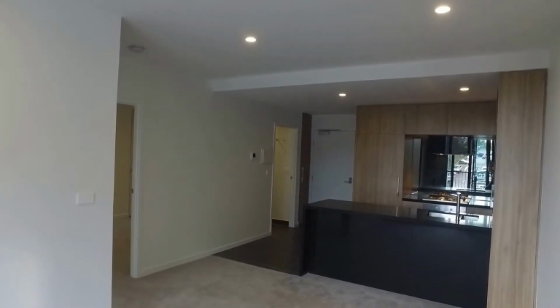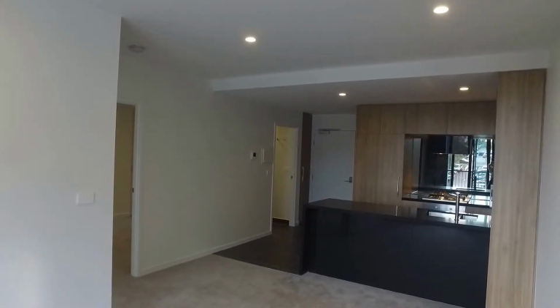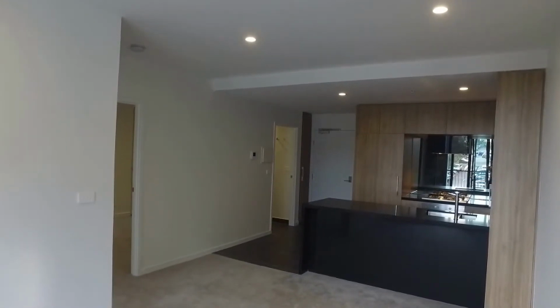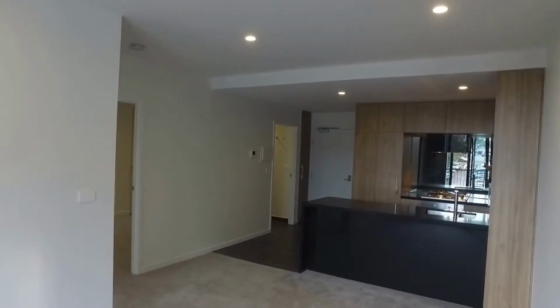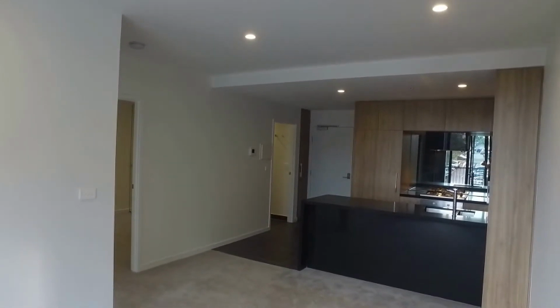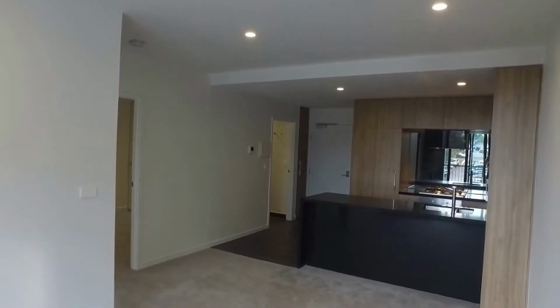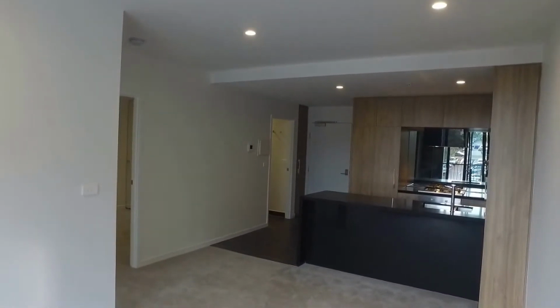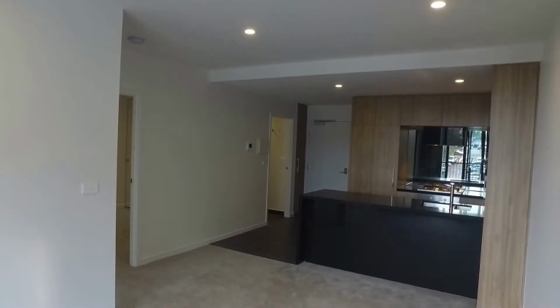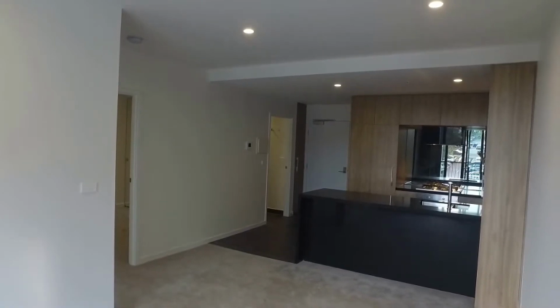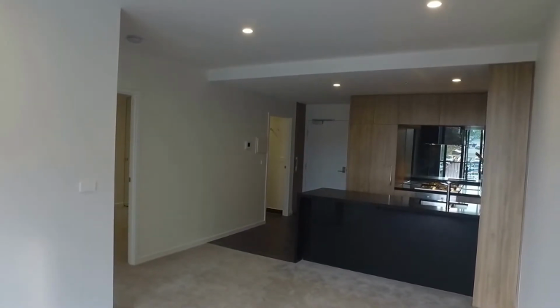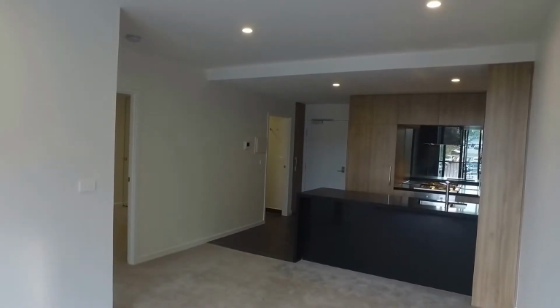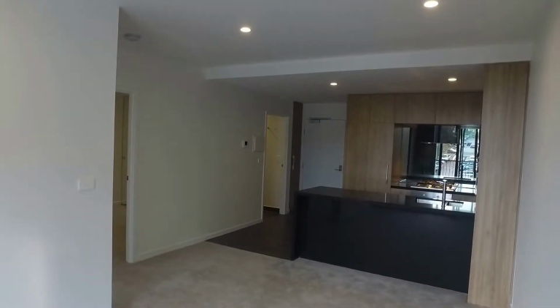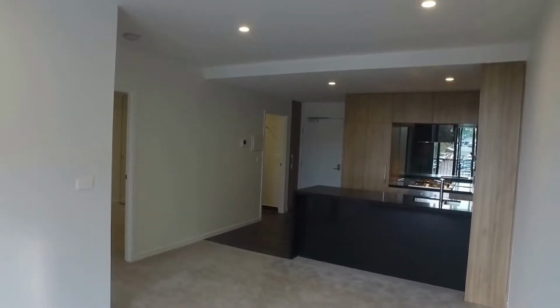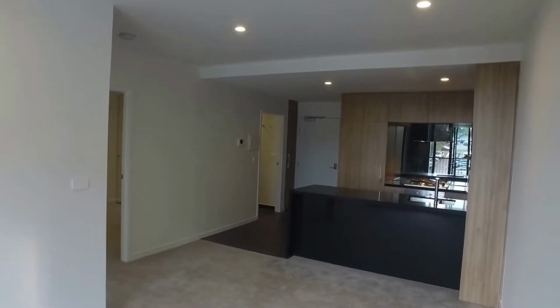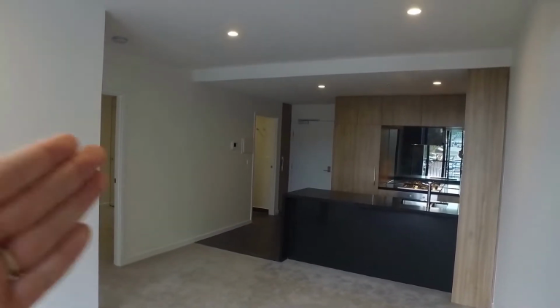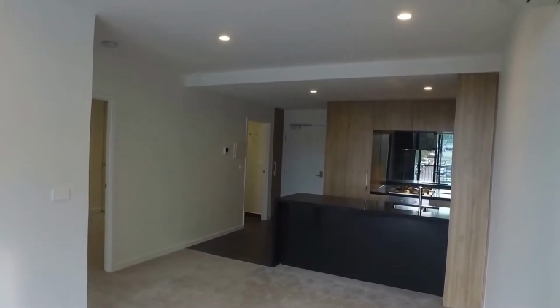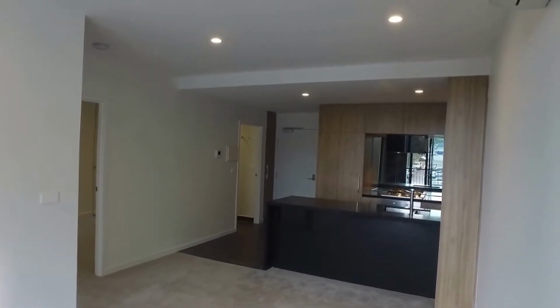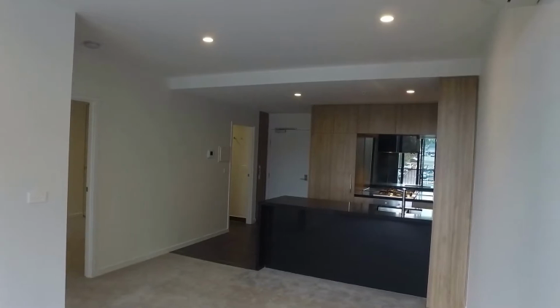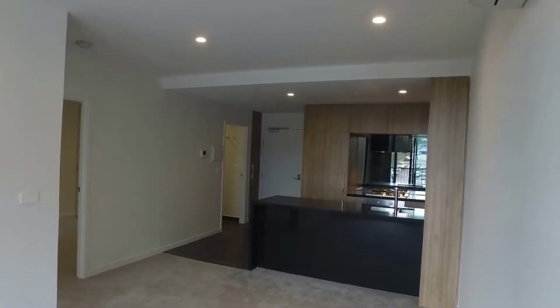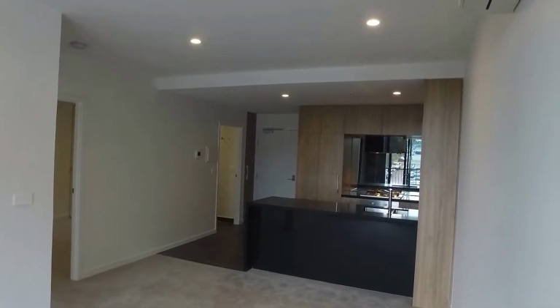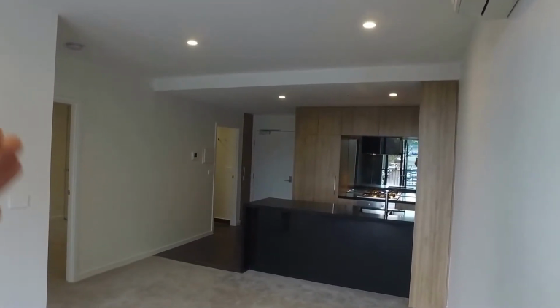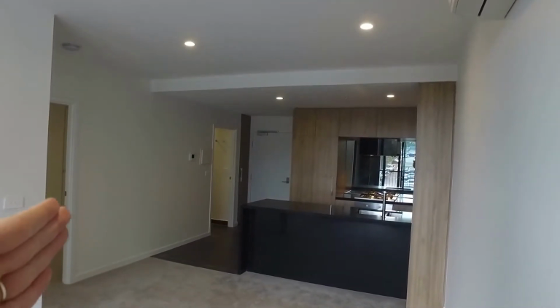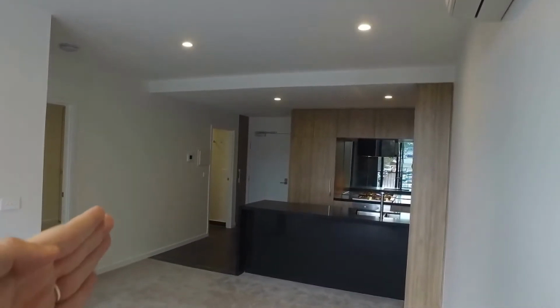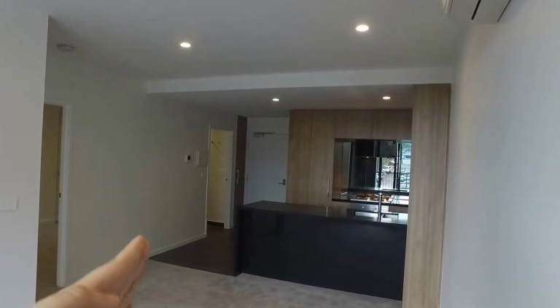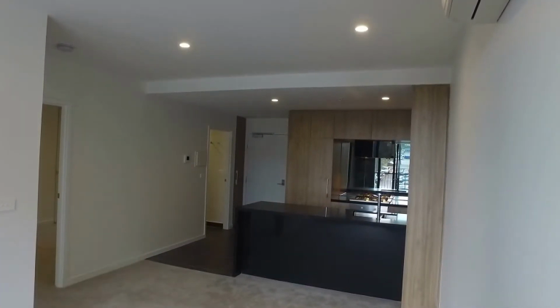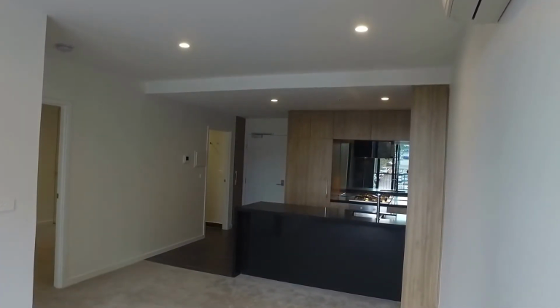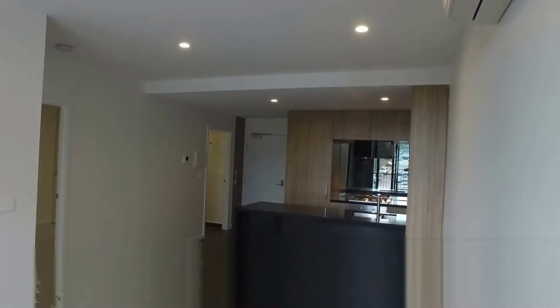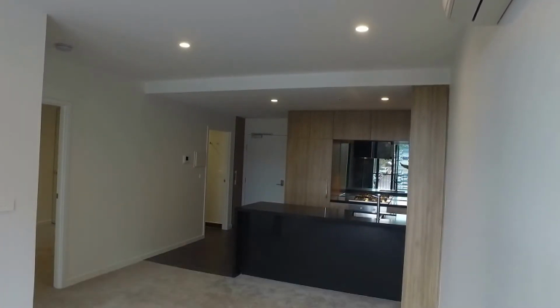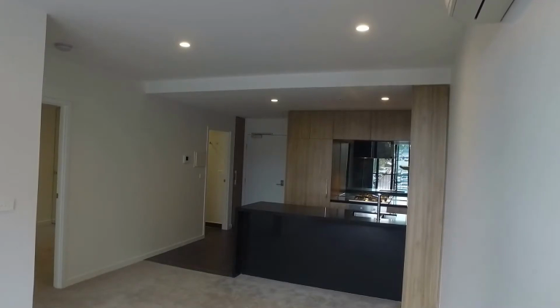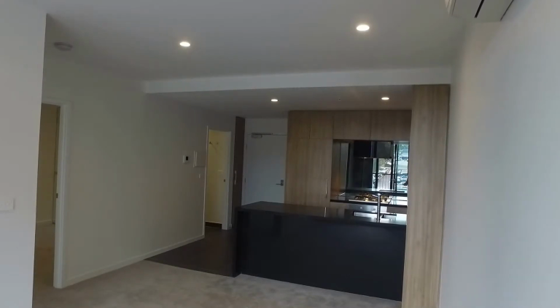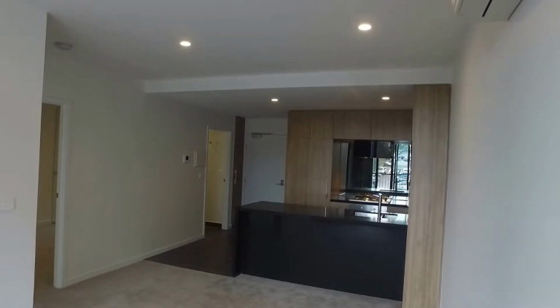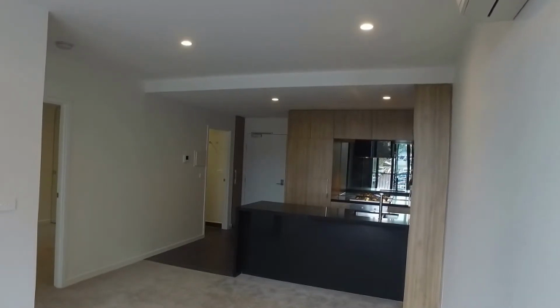I am currently standing directly in the lounge room with the balcony right behind me. Directly in front you will have the kitchen, with the bathroom next to the entranceway, and then to the left you have the two bedrooms.